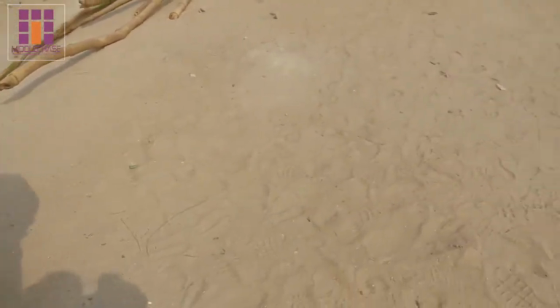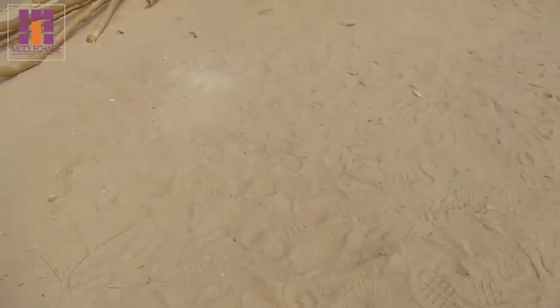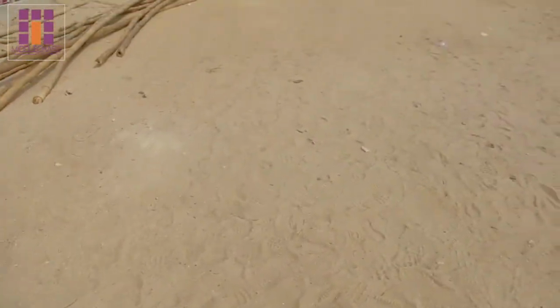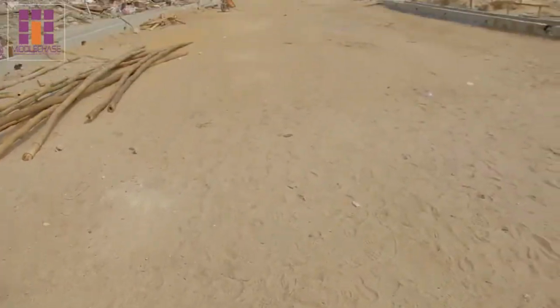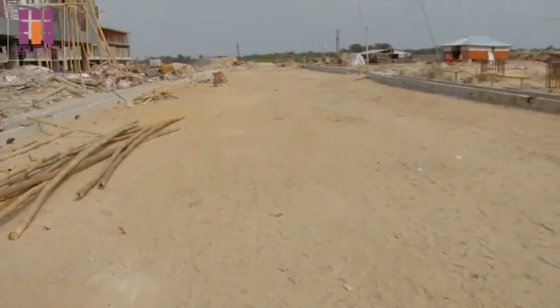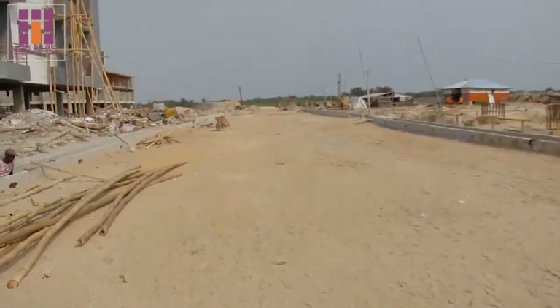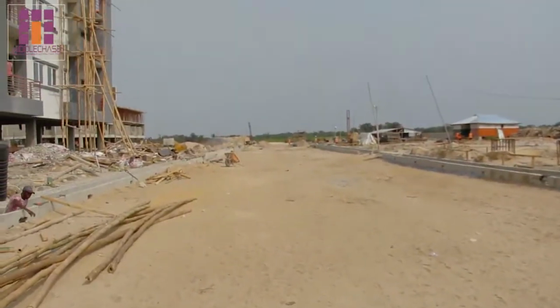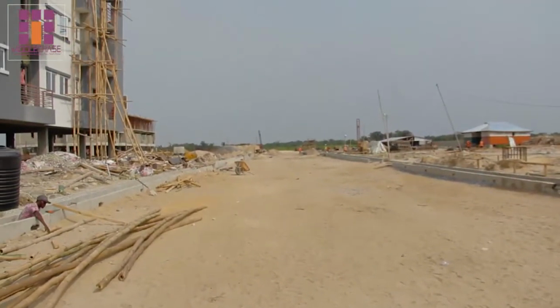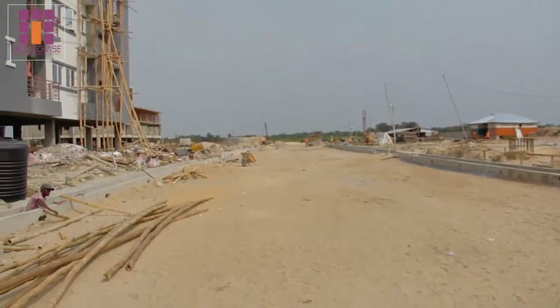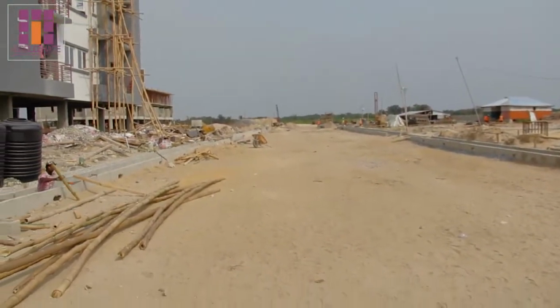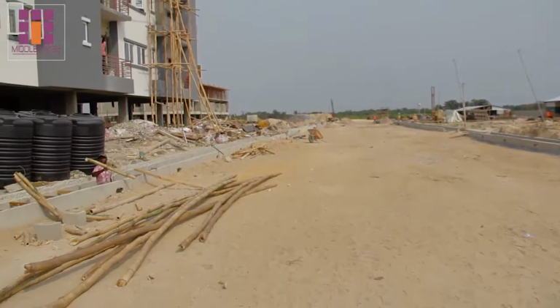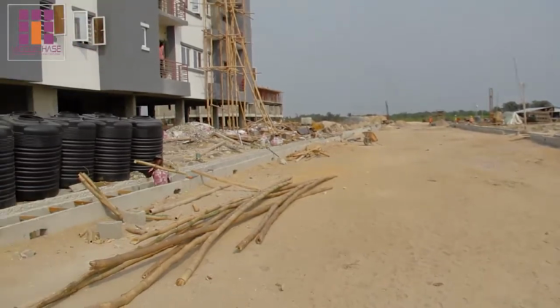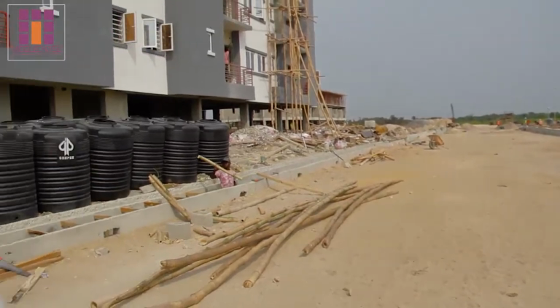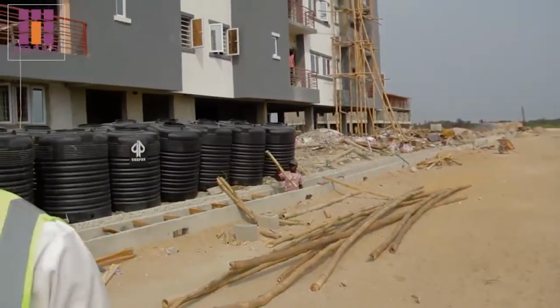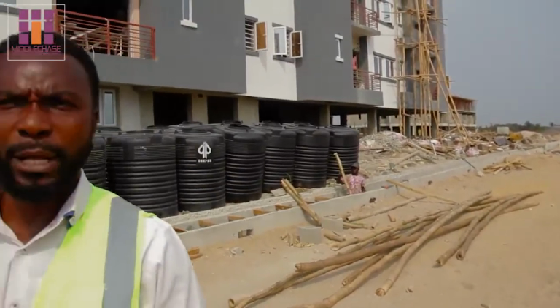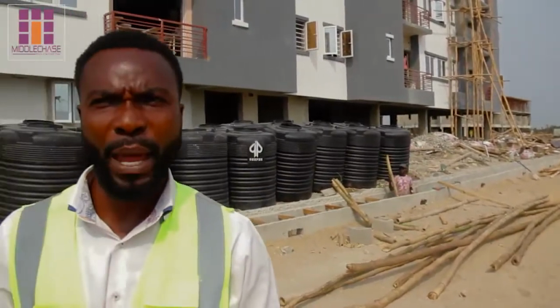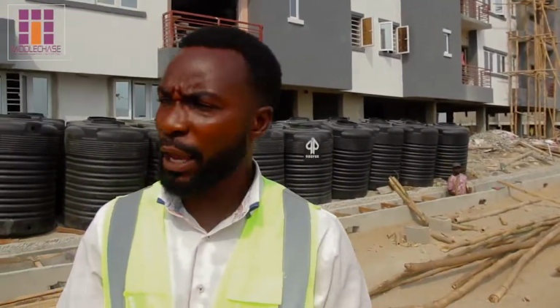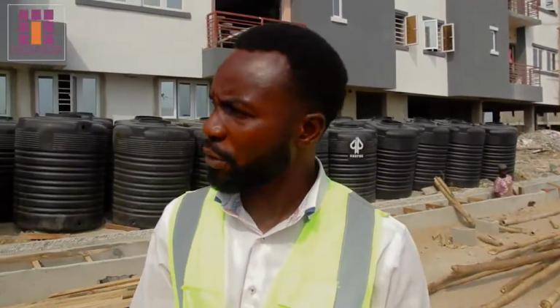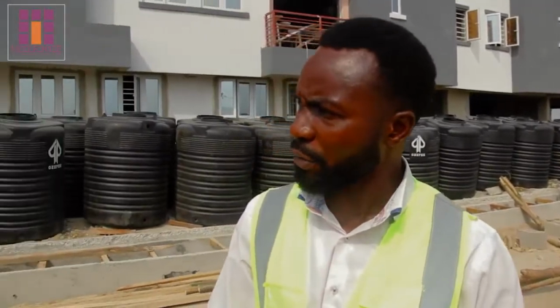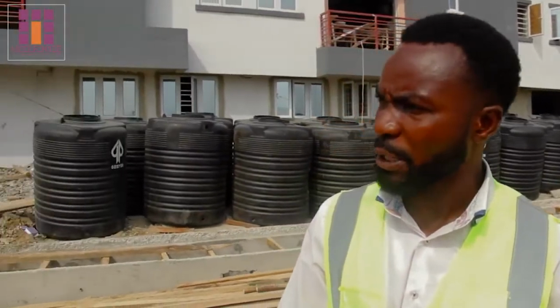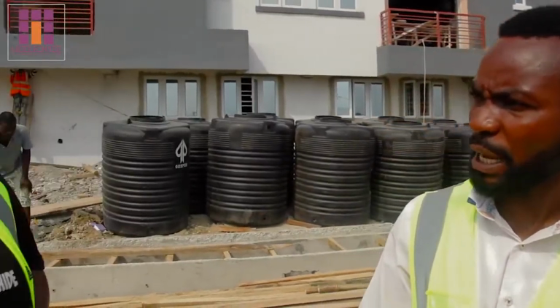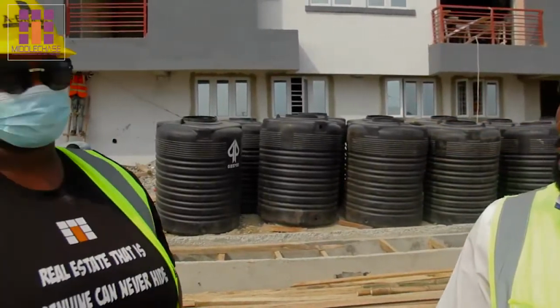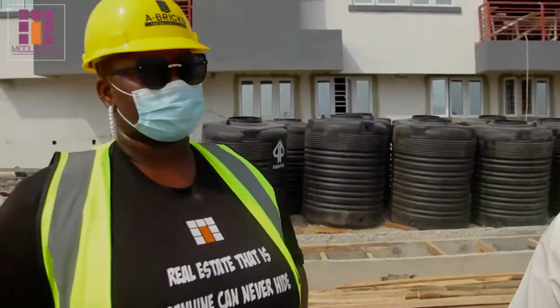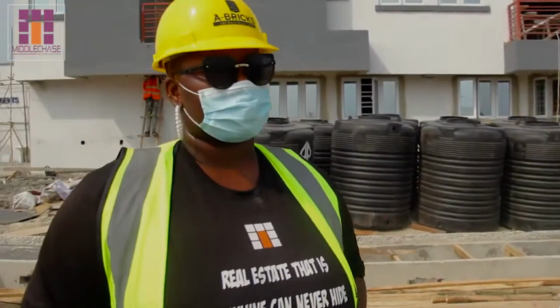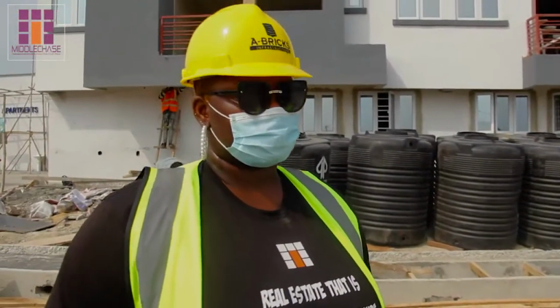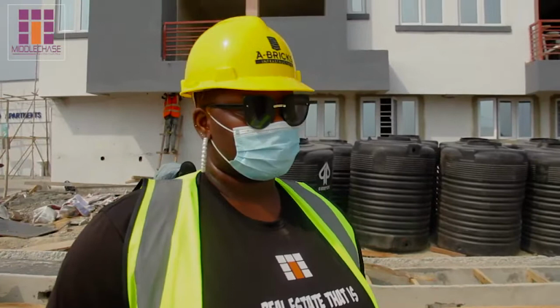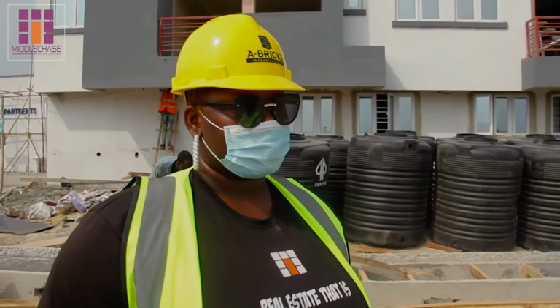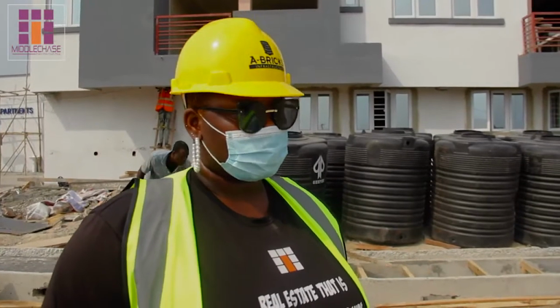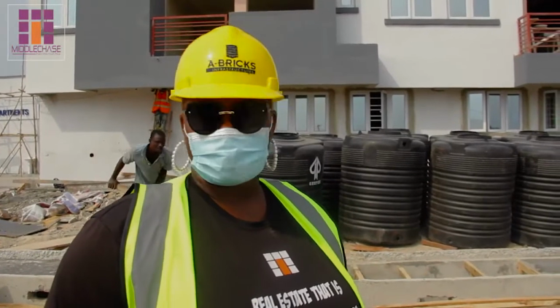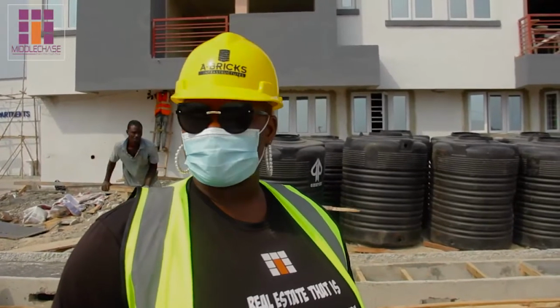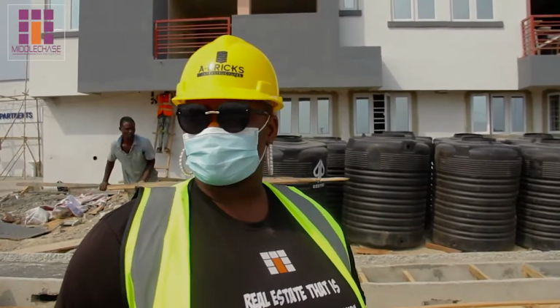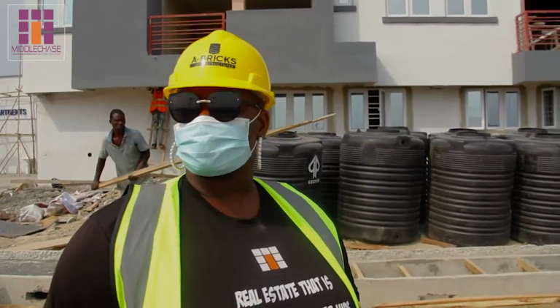Remember, this road is going to be concretized, and the beauty about a concretized road is that it takes 15 to 20 years before you can call on maintenance. Remember, it's going to be a high-influx route — we're expecting about 254 apartments here, so it's amazing to get it done right.